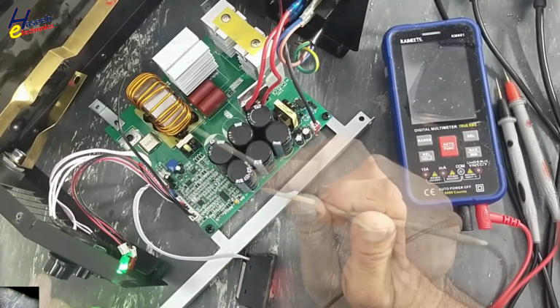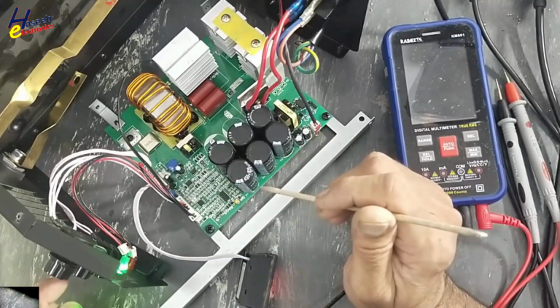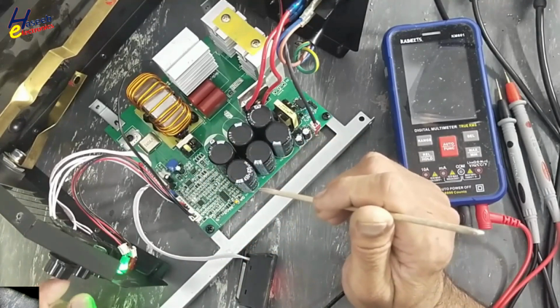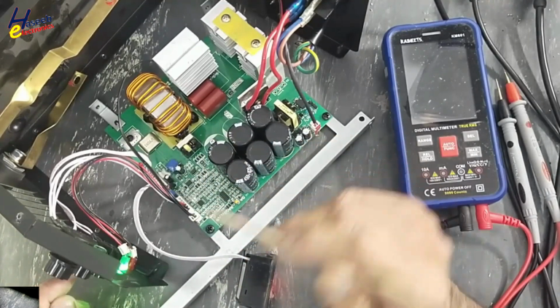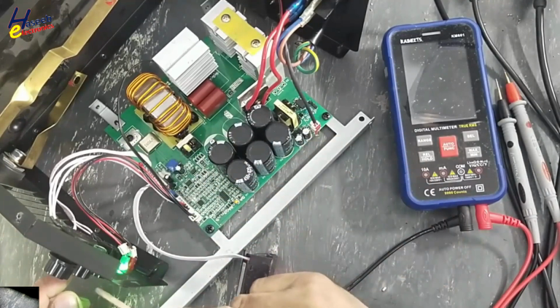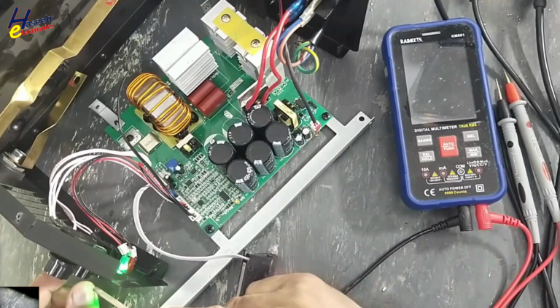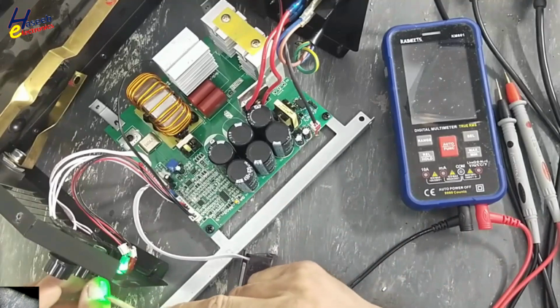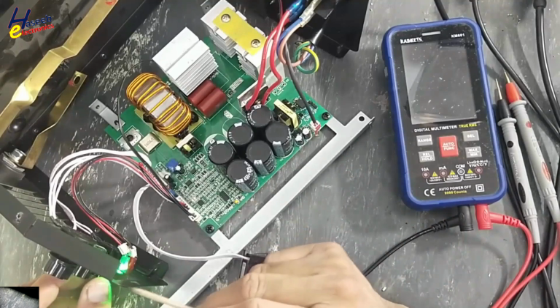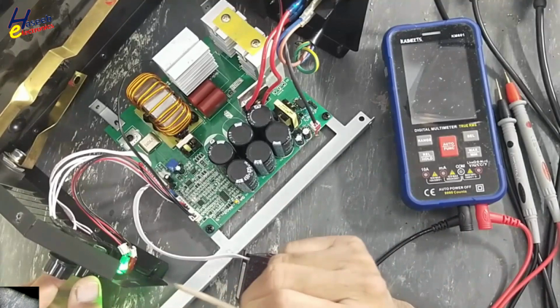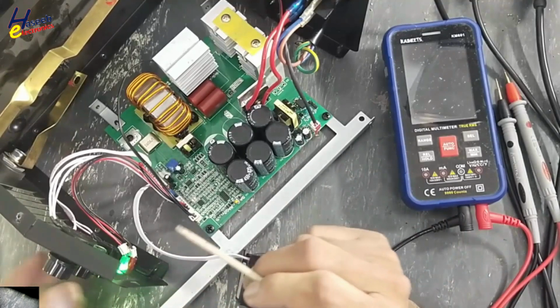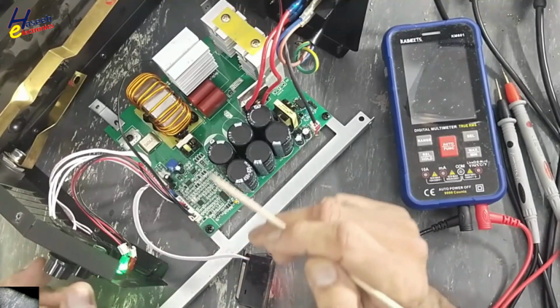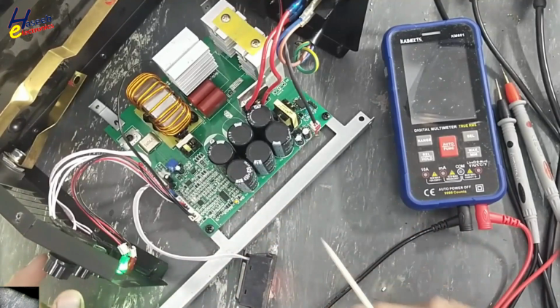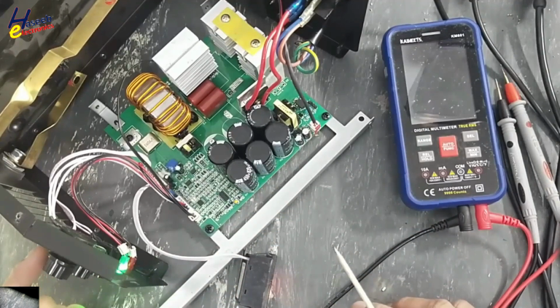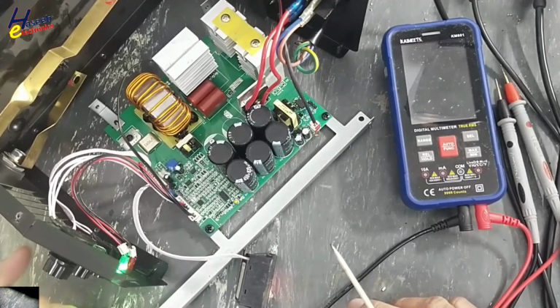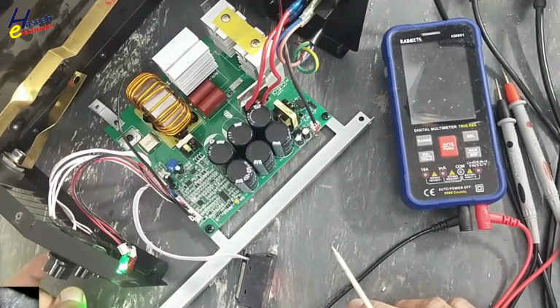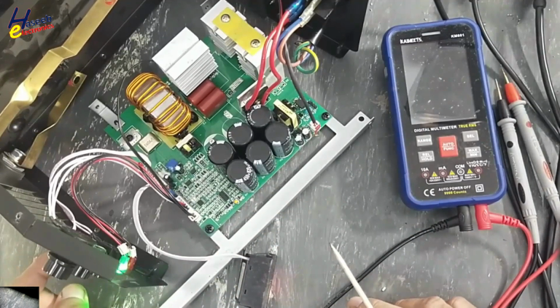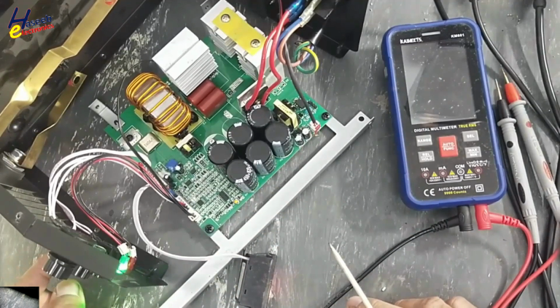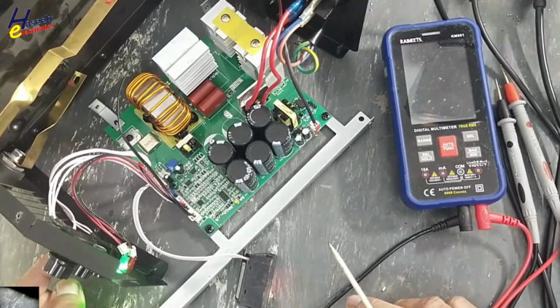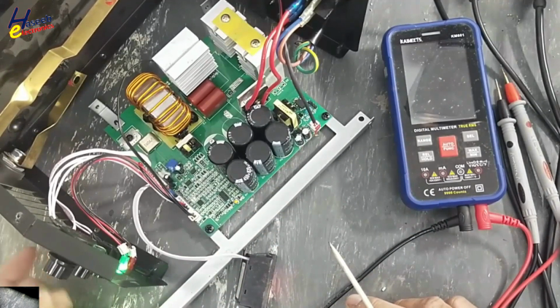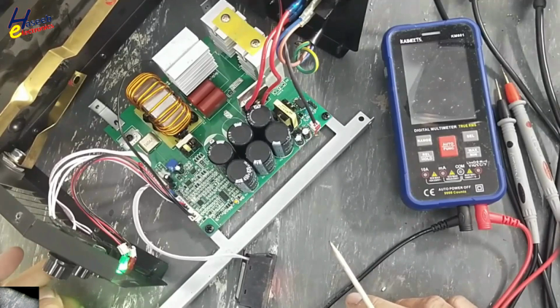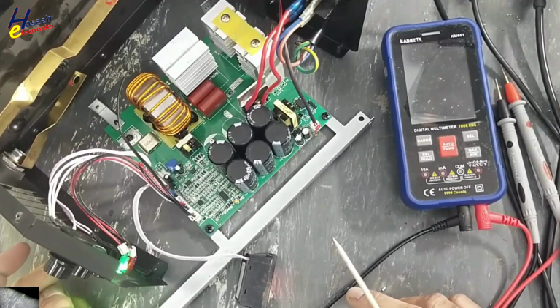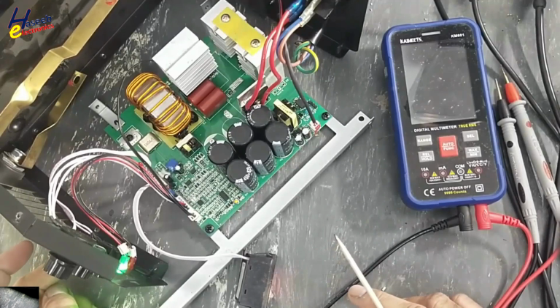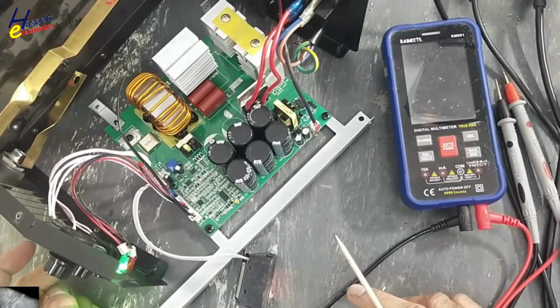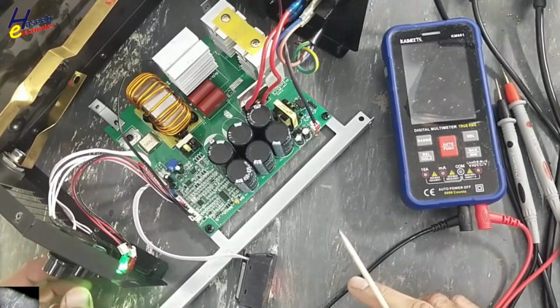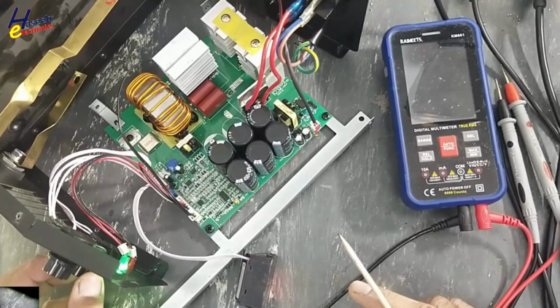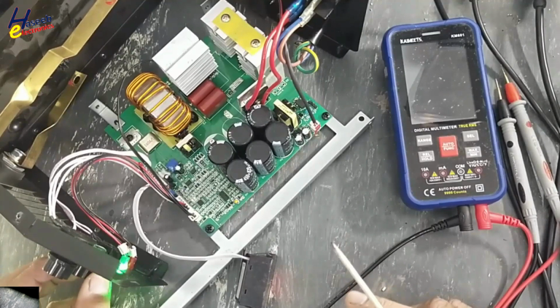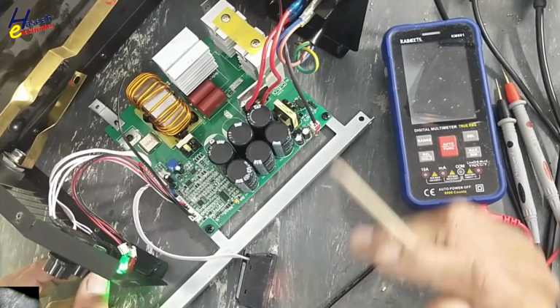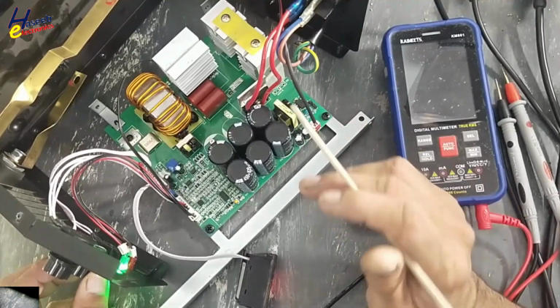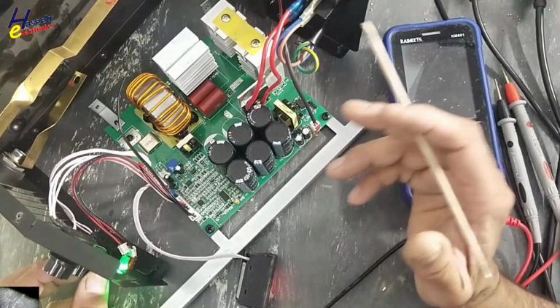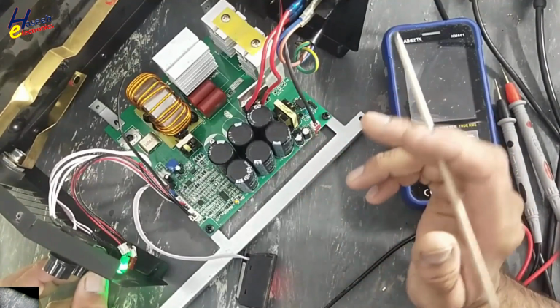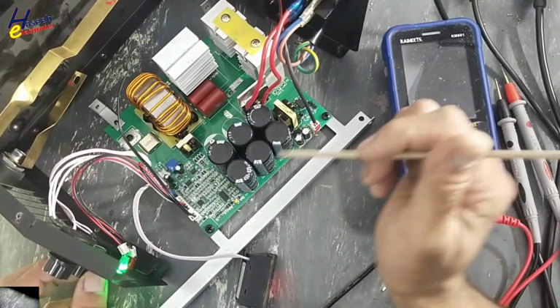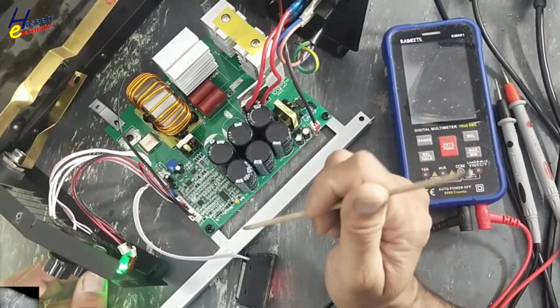In the front panel there are two more potentiometers. One is here, the second is Arc Force, the third is Hot Start. I don't know what the role of these two potentiometers is, because here in this board it is using a 3525-based simple controller card. I don't think that this card has too many features.